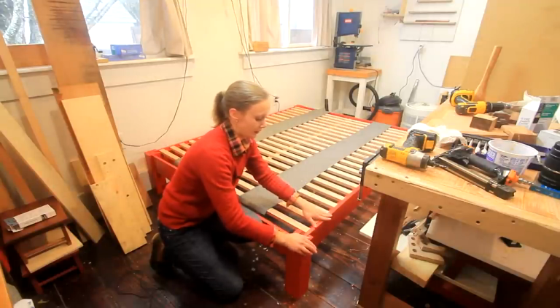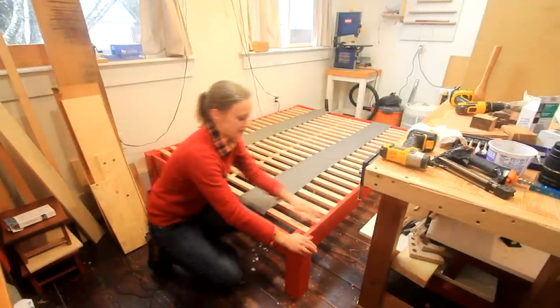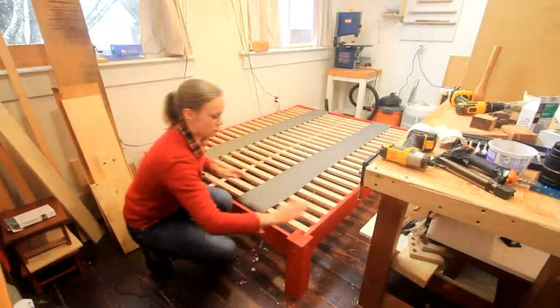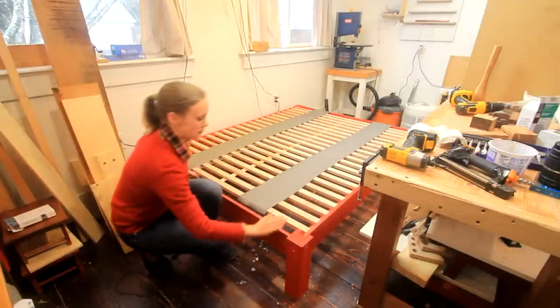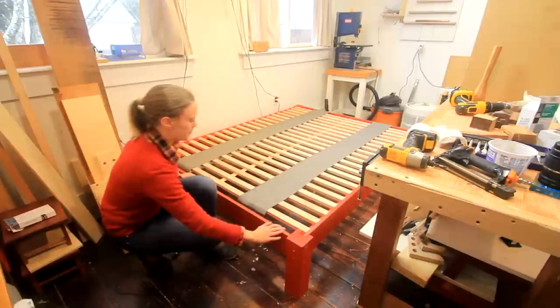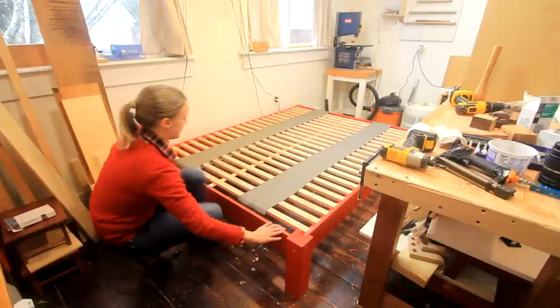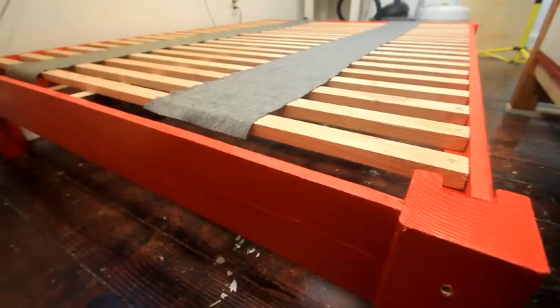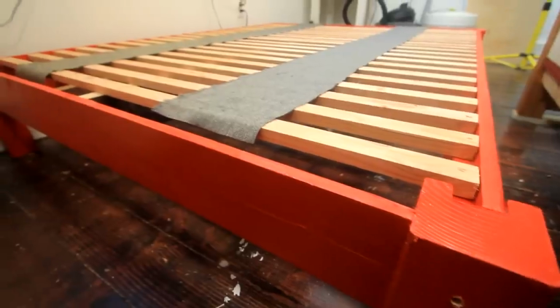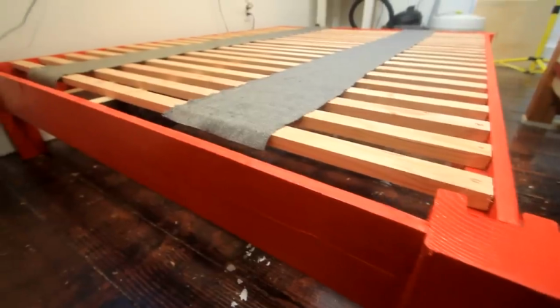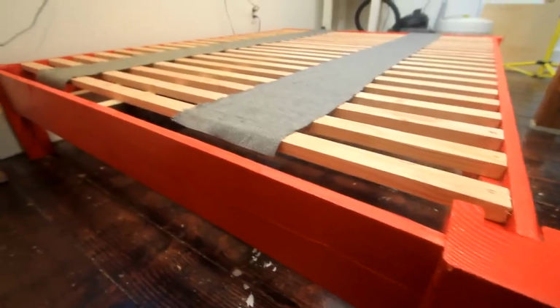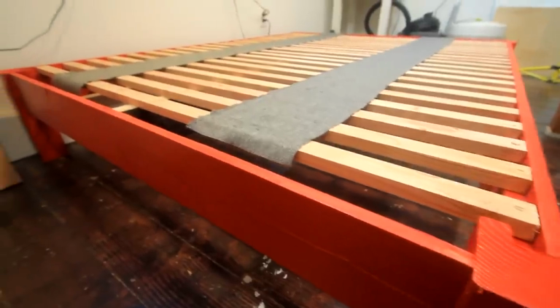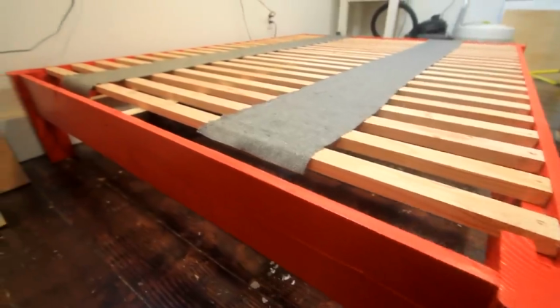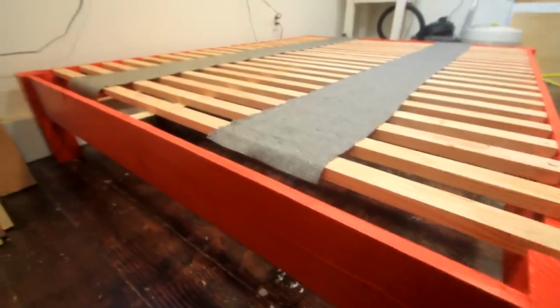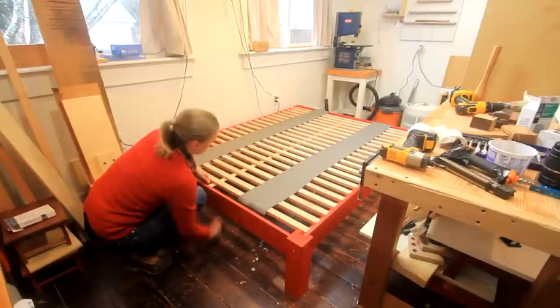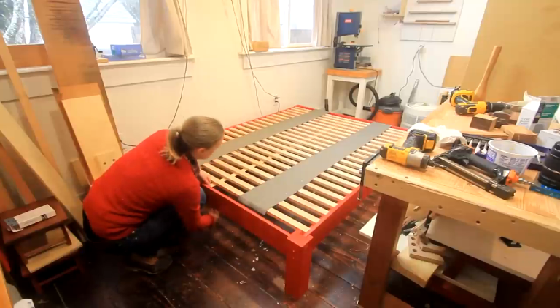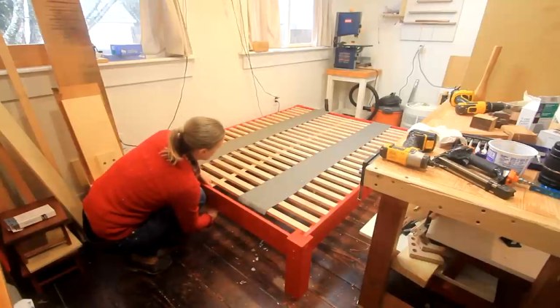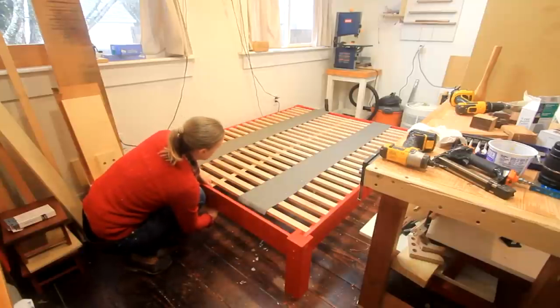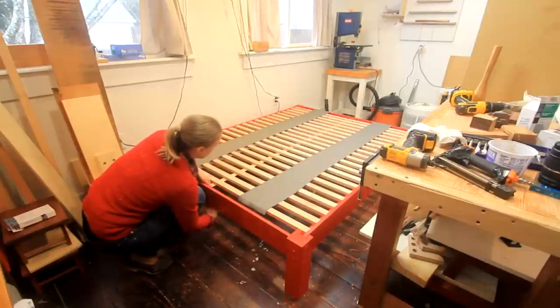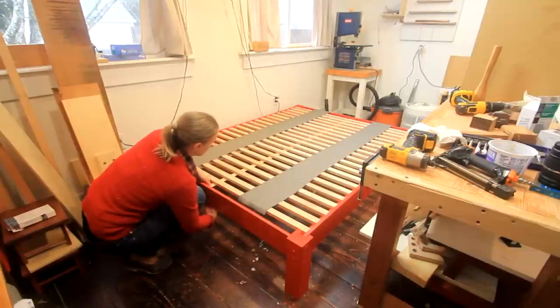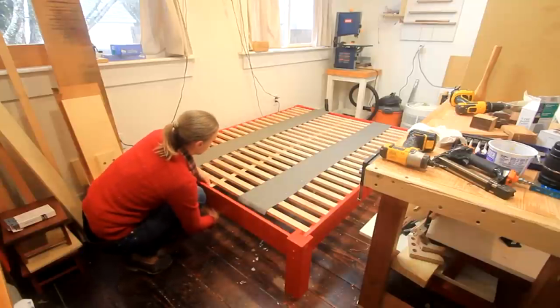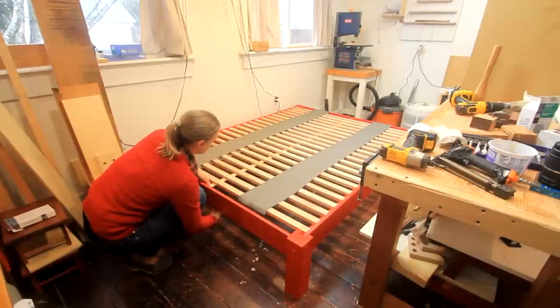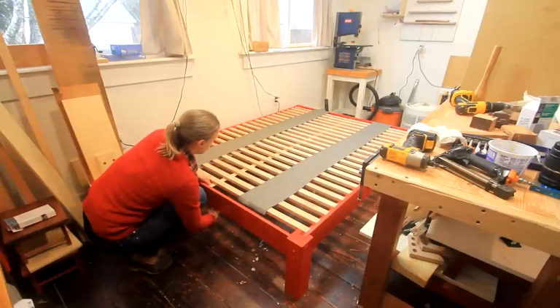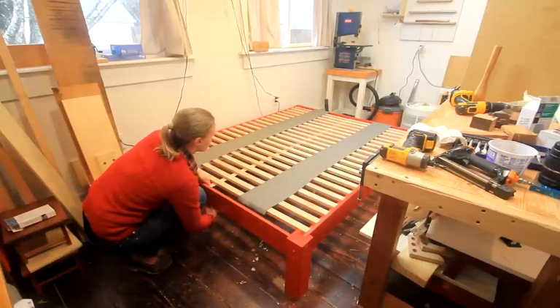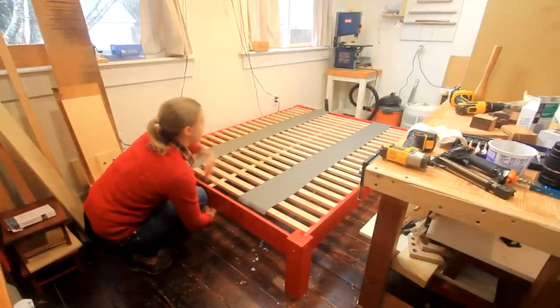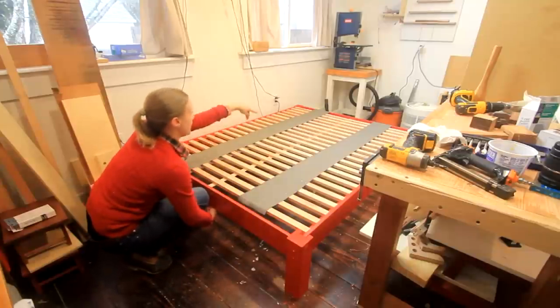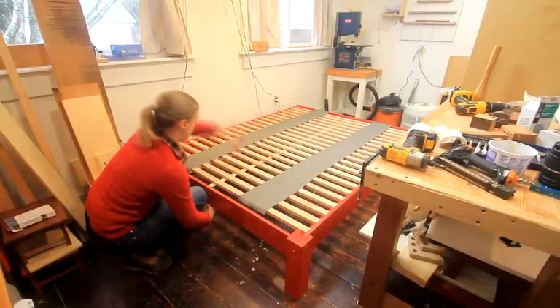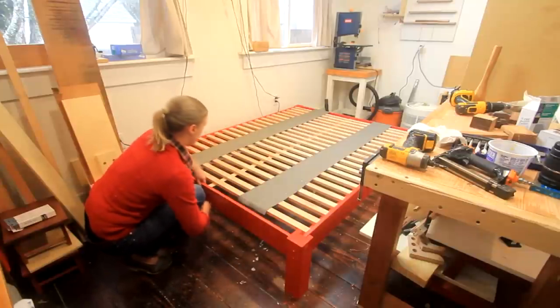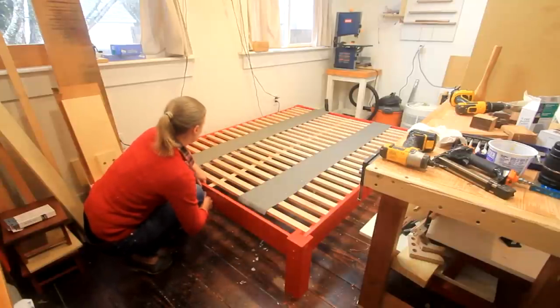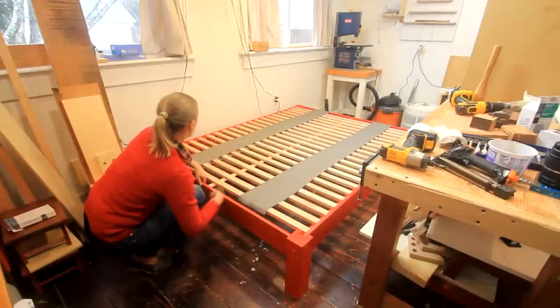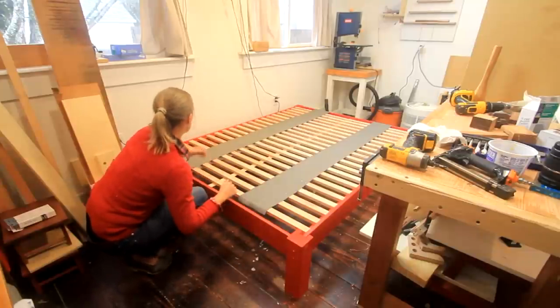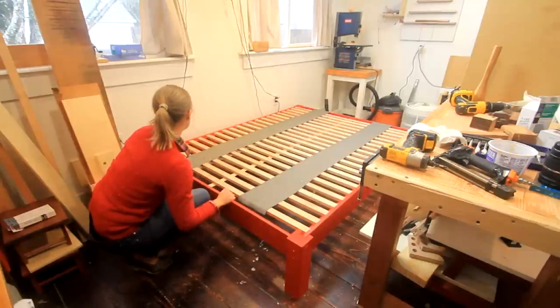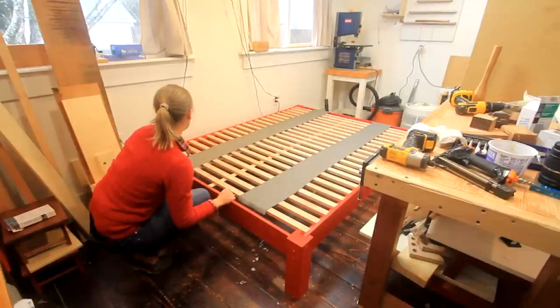I just screwed these boards in, and I also added a two-by-six in the middle for support, which I also just screwed in.